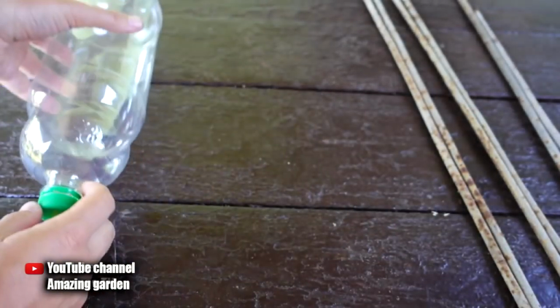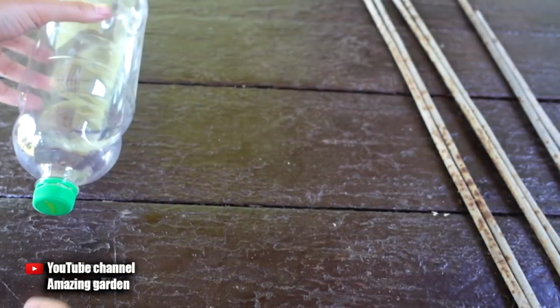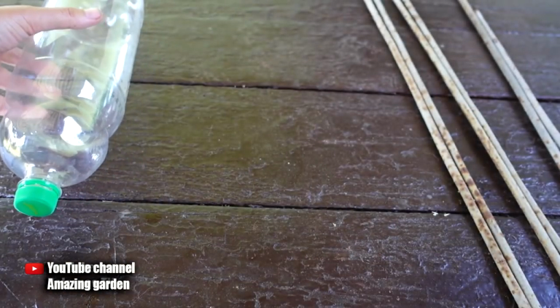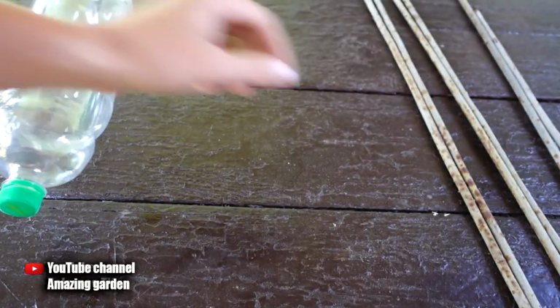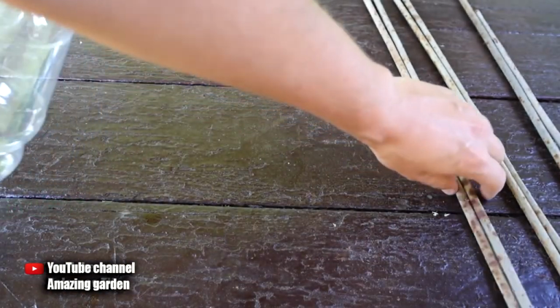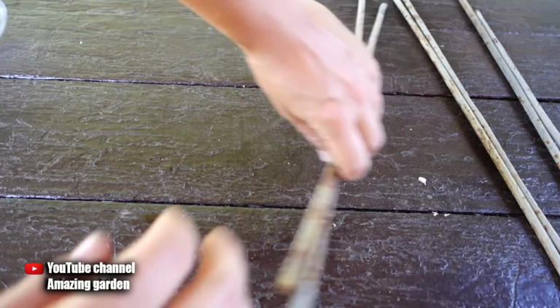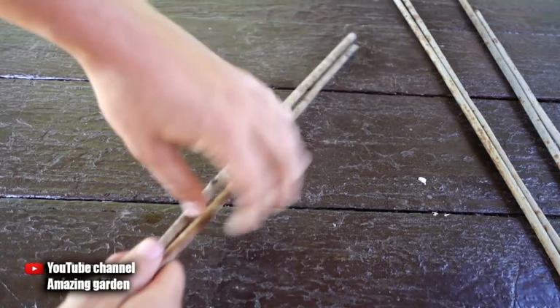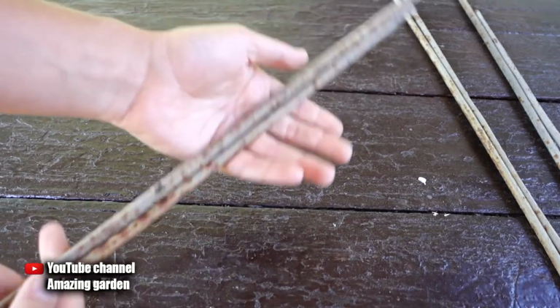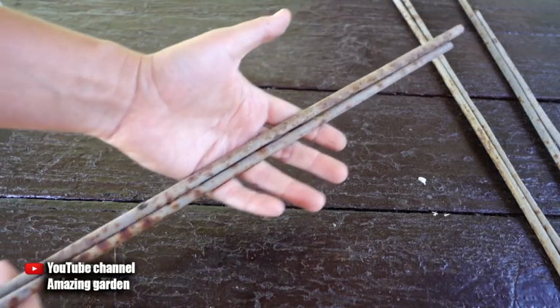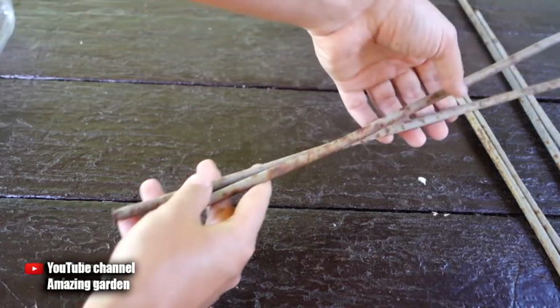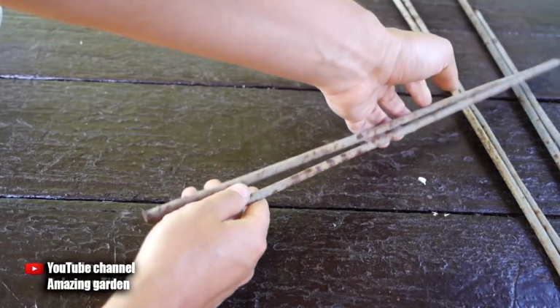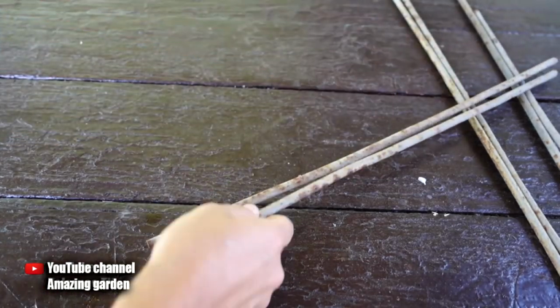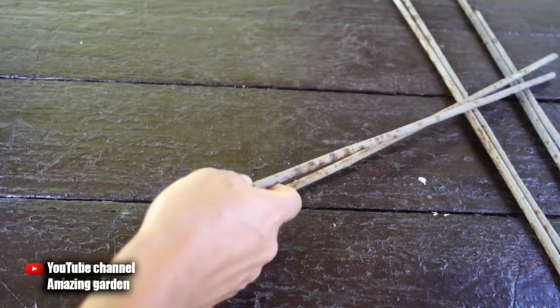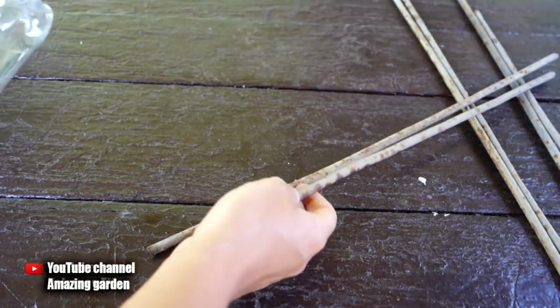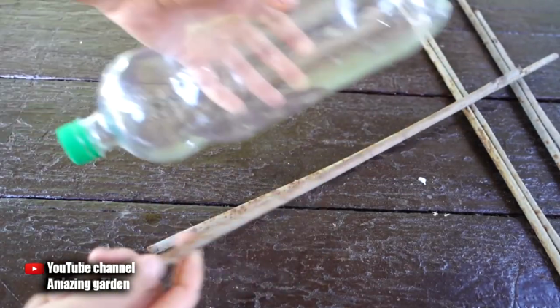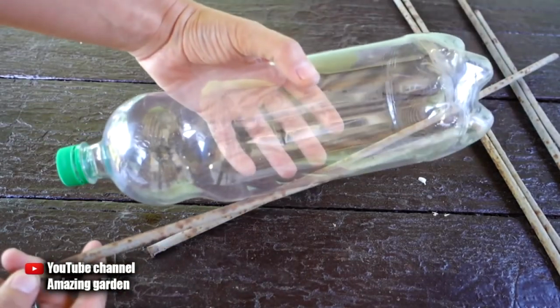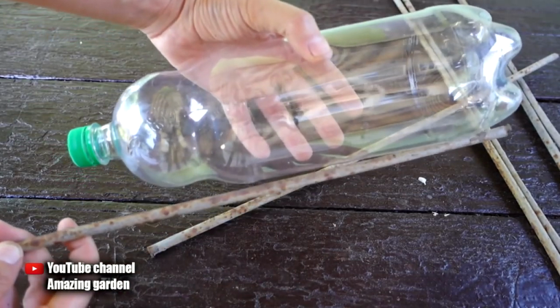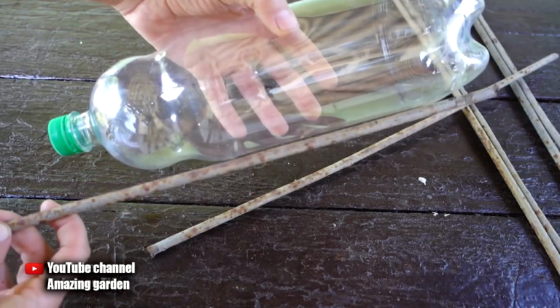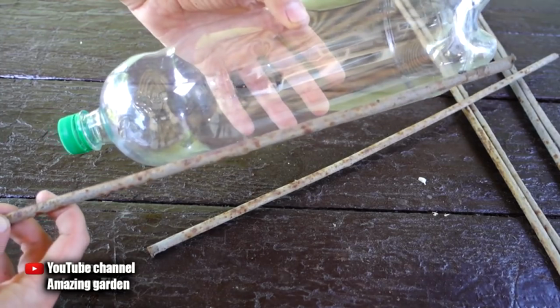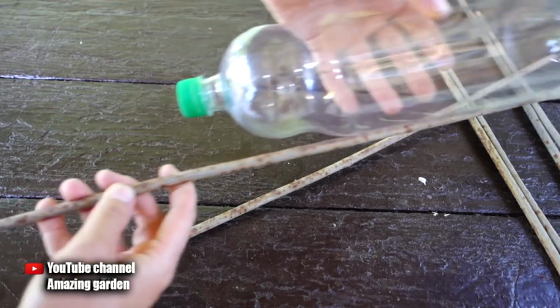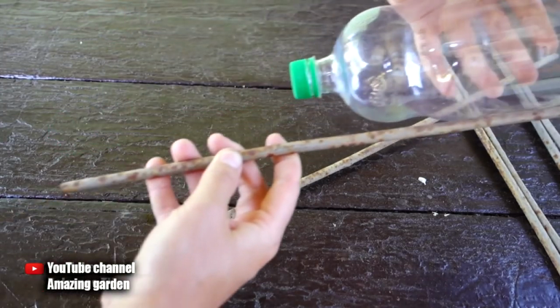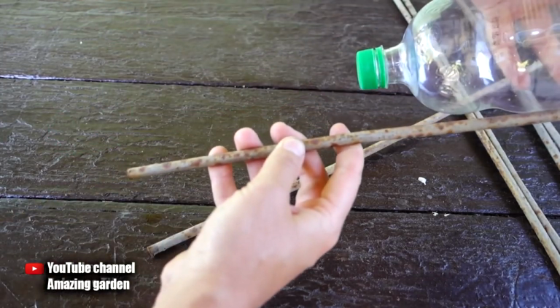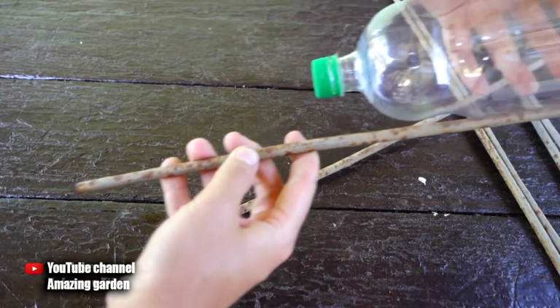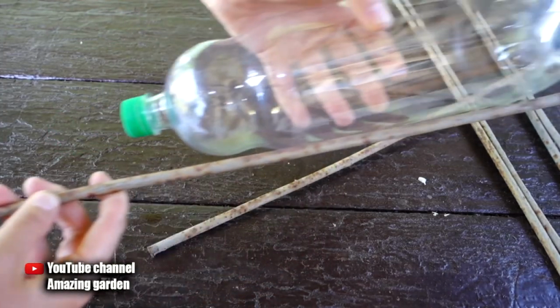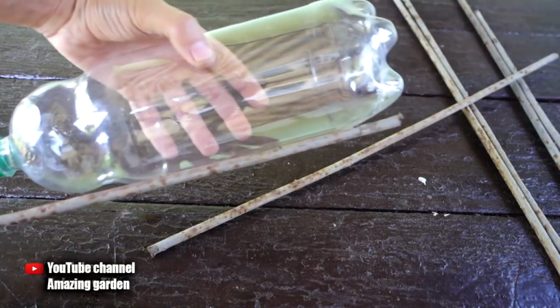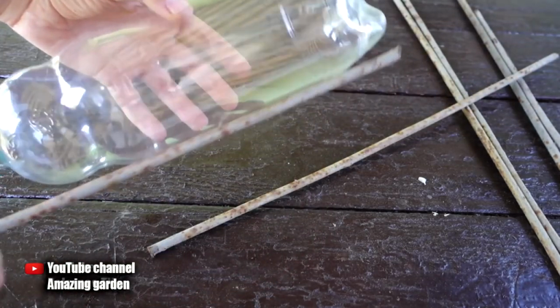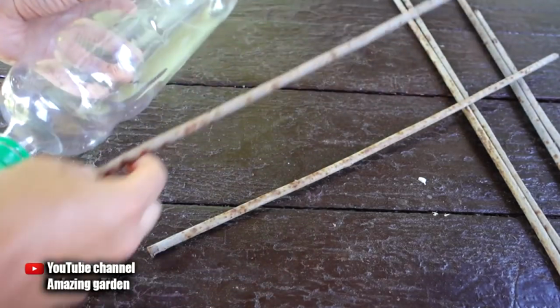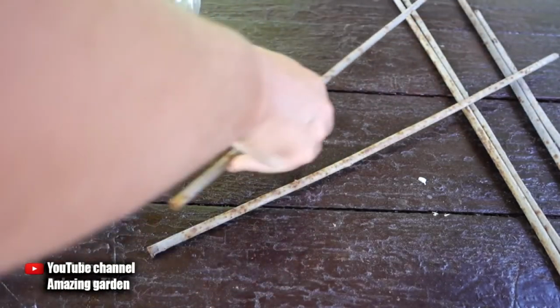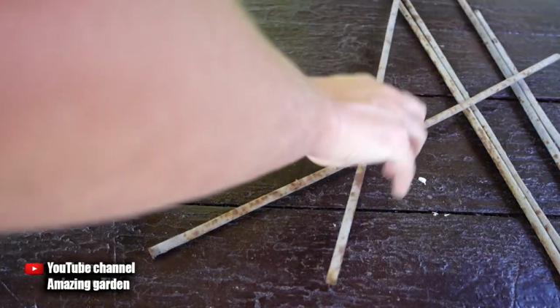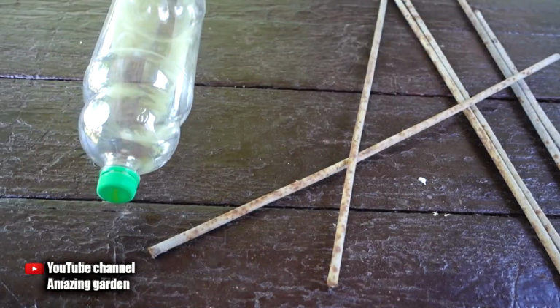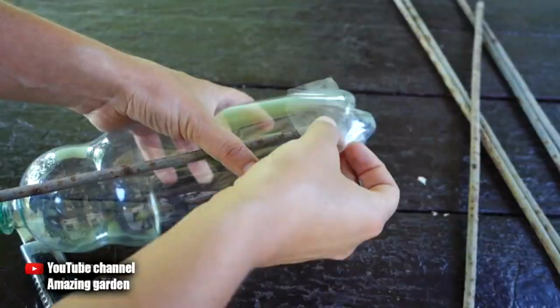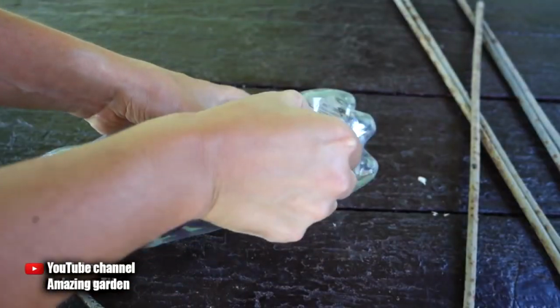We also need reinforcement or thick wire — whatever you have available. You can even just use wooden sticks. They should be eight inches longer than the bottle itself. First, you need to tighten the cork tightly and attach the metal bars to it, as in my case.